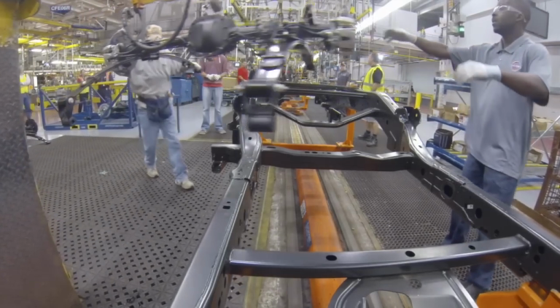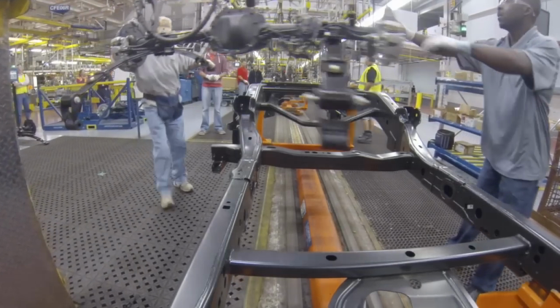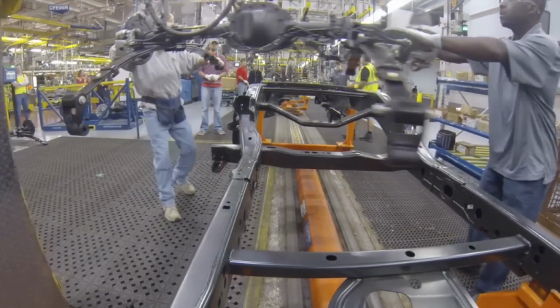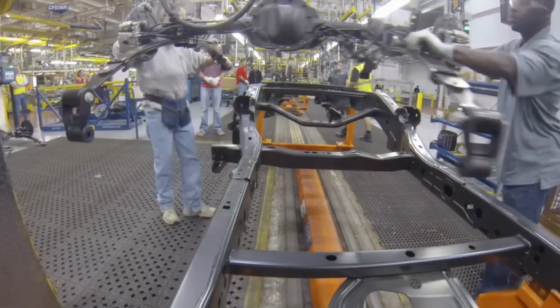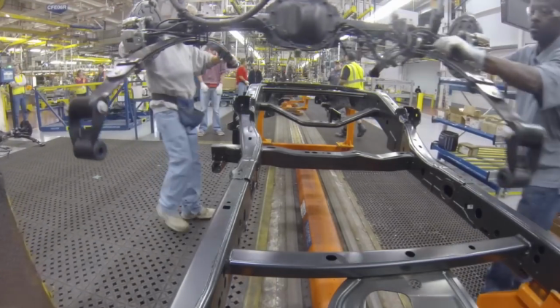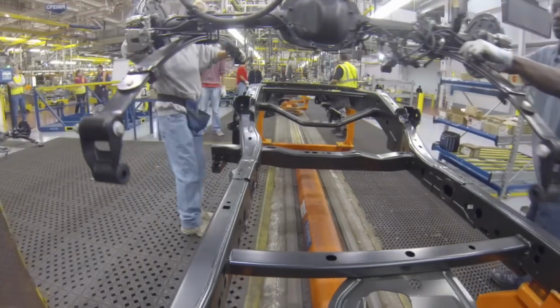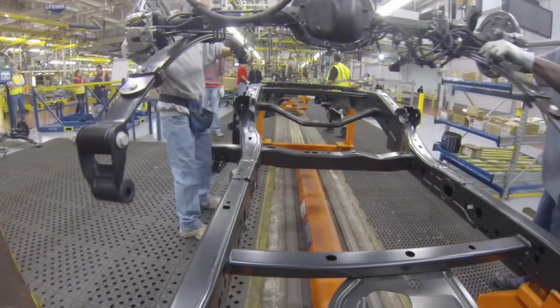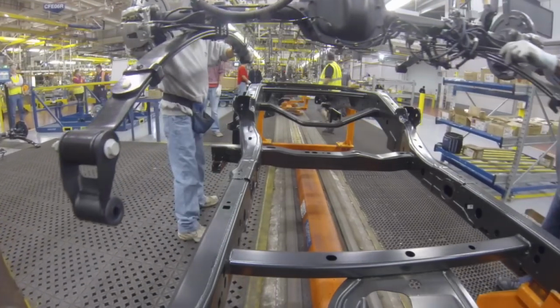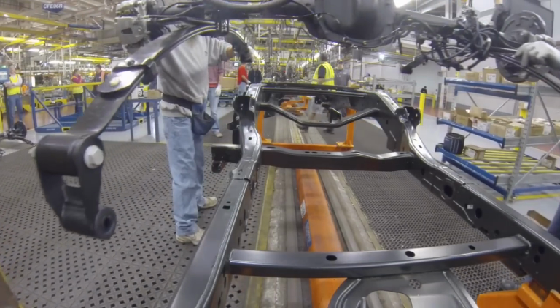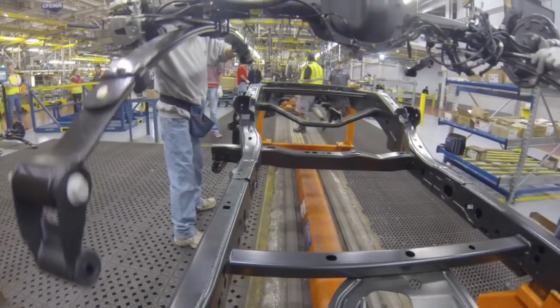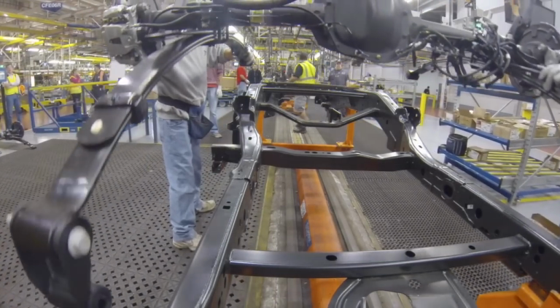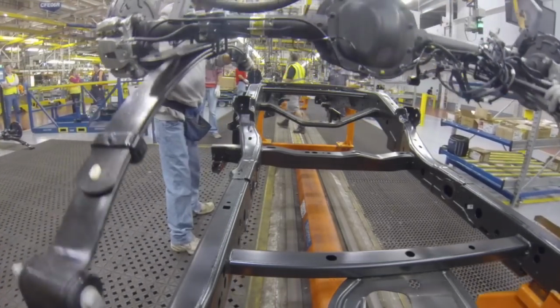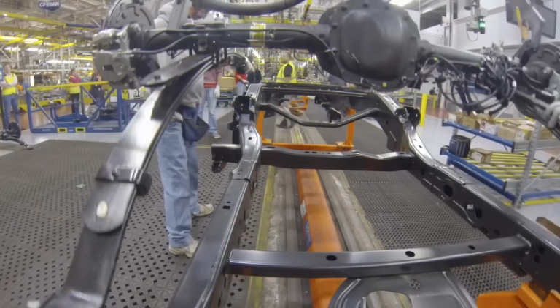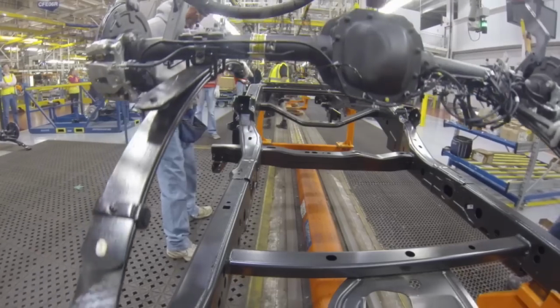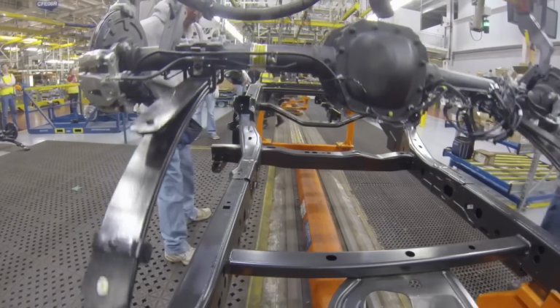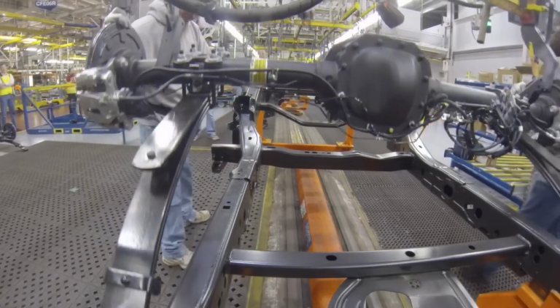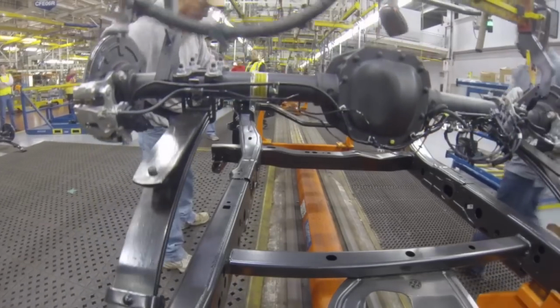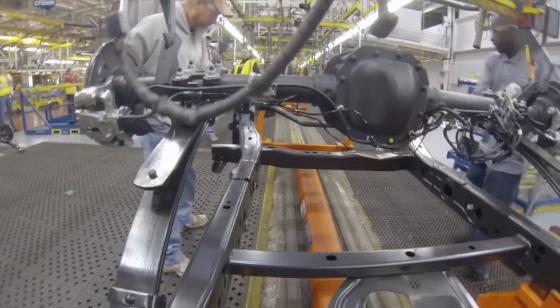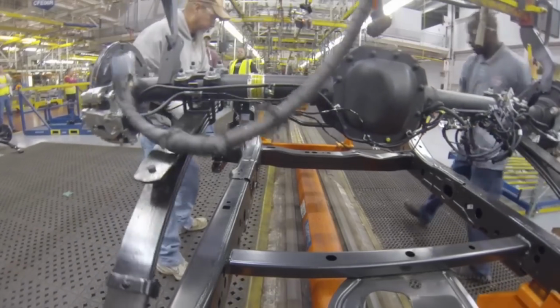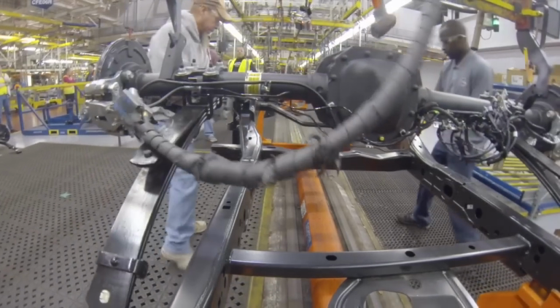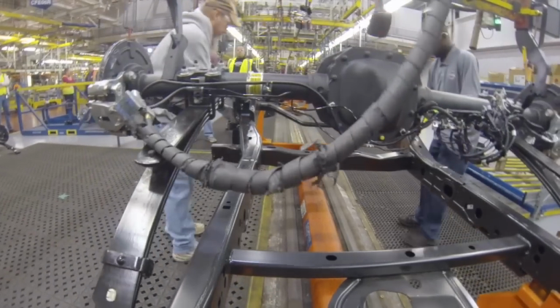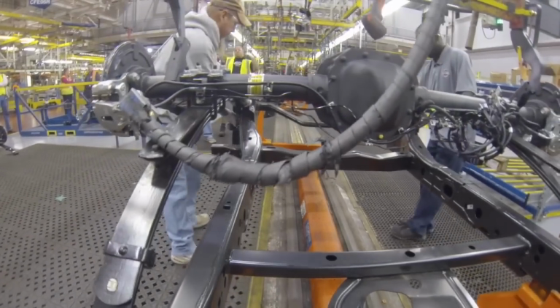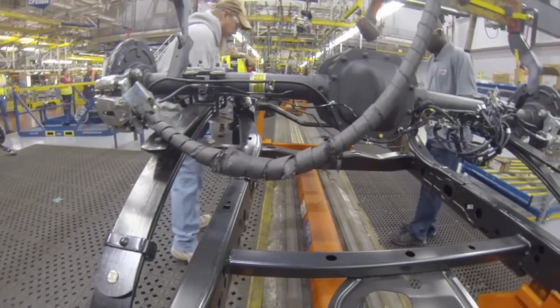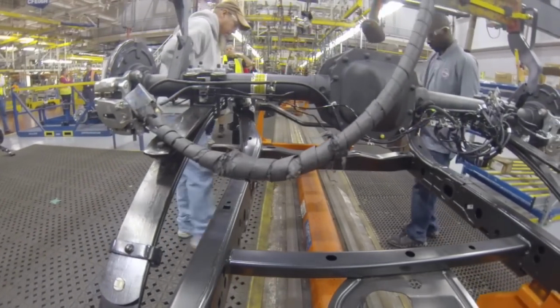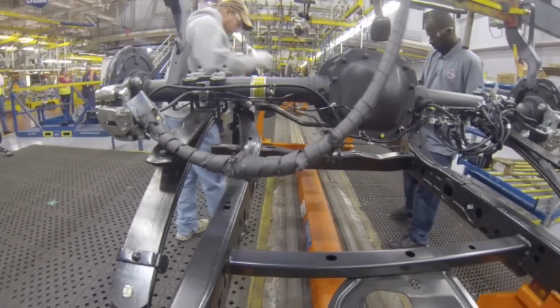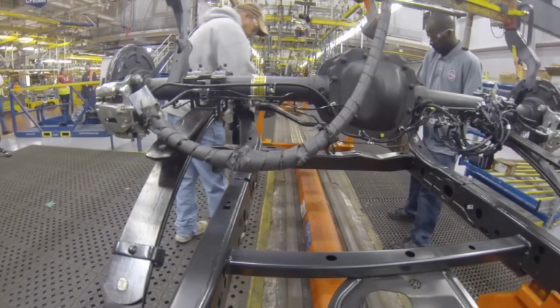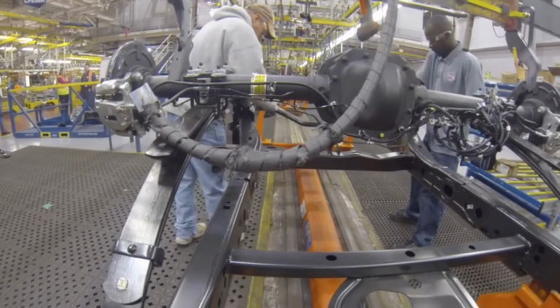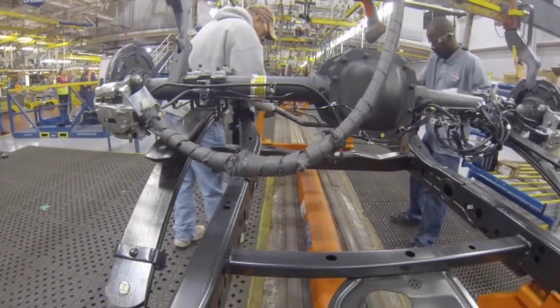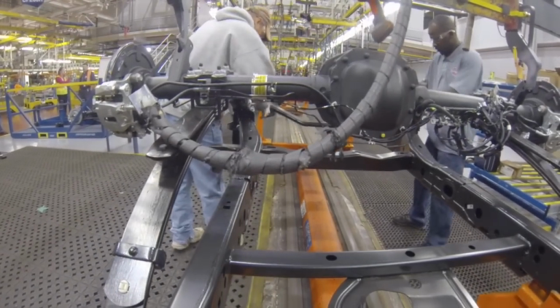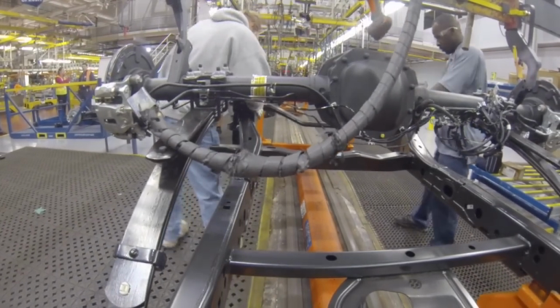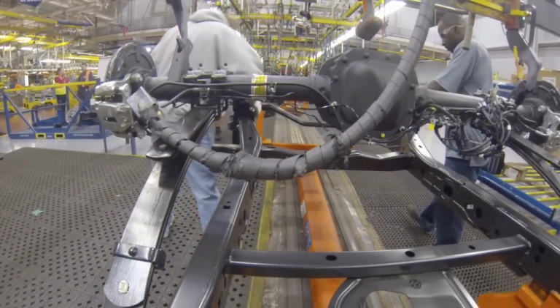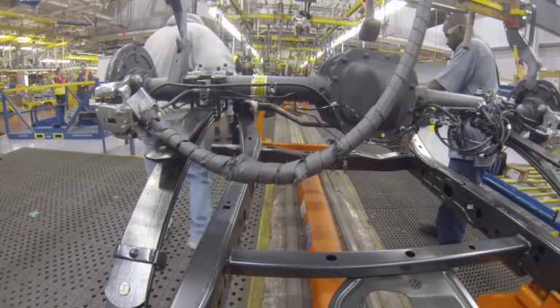And though the 2015 F-150's cab and cargo box remain of aluminum, the frame of the truck seen here is still made out of high-strength steel.